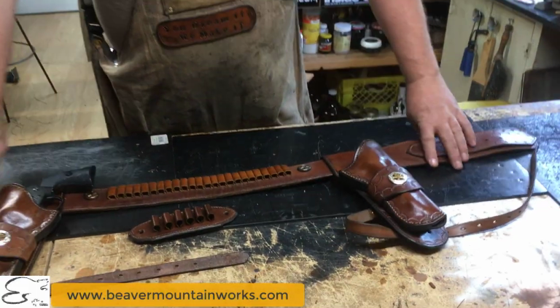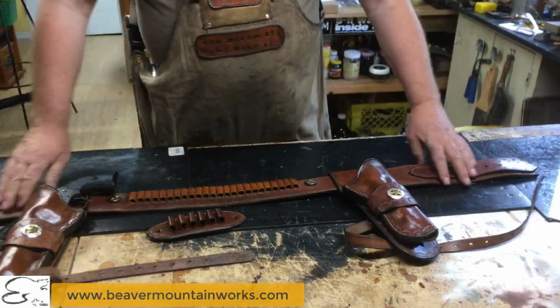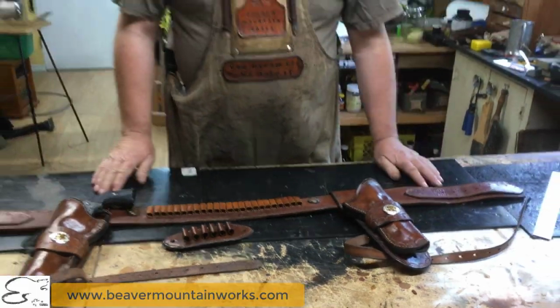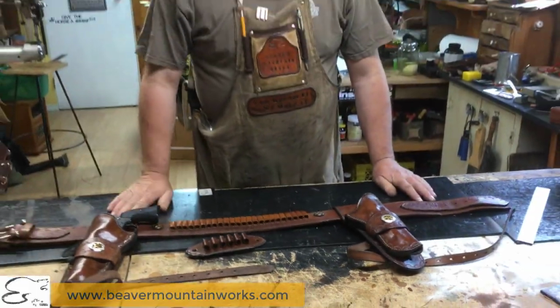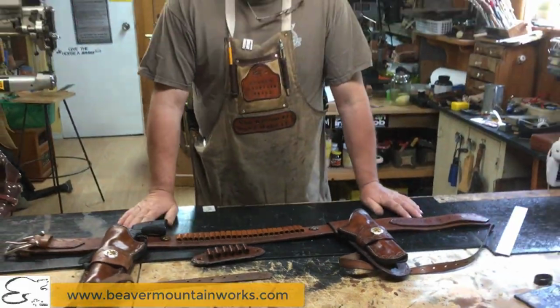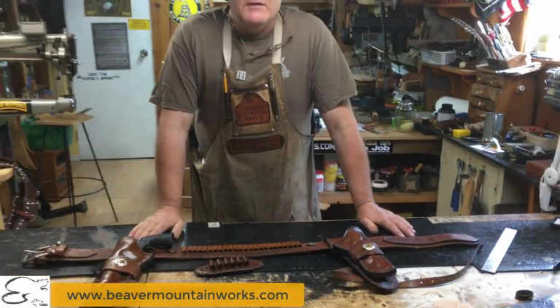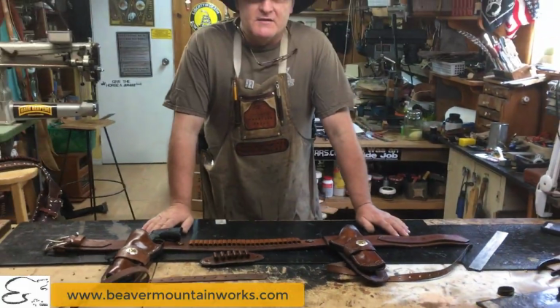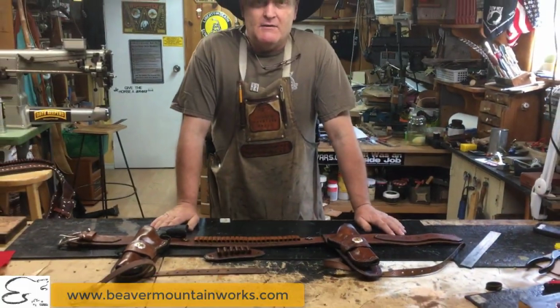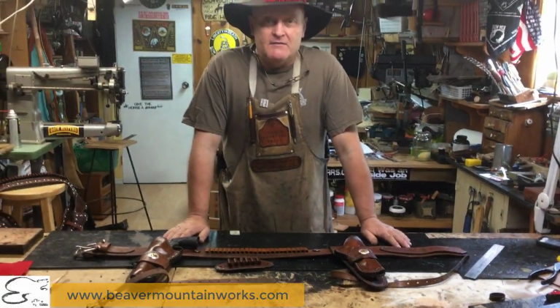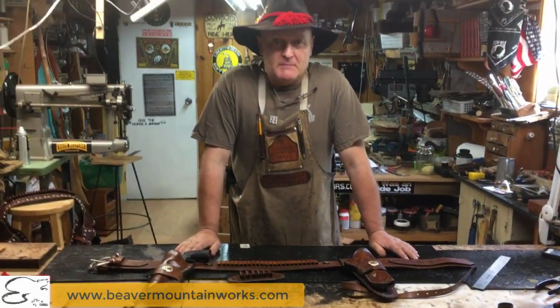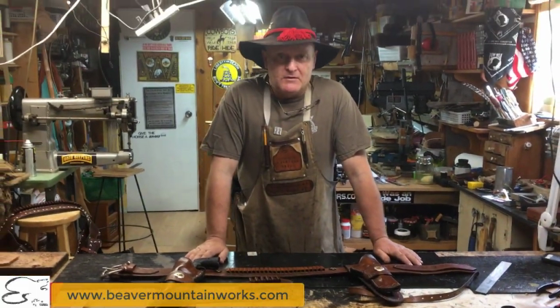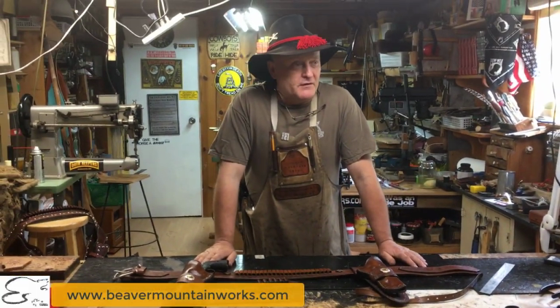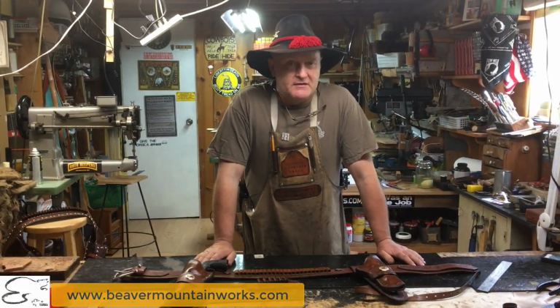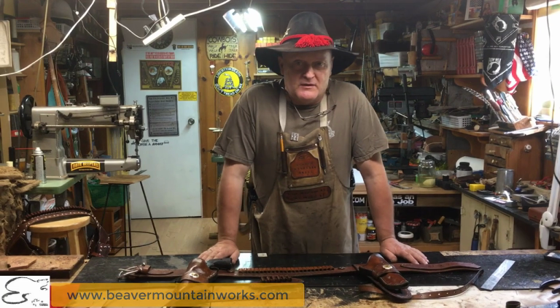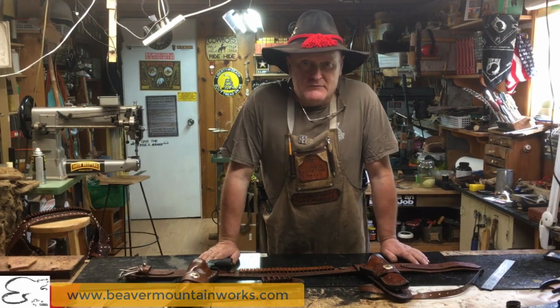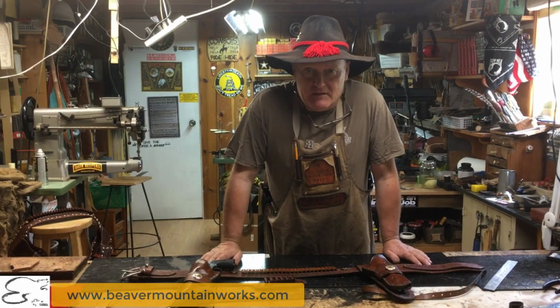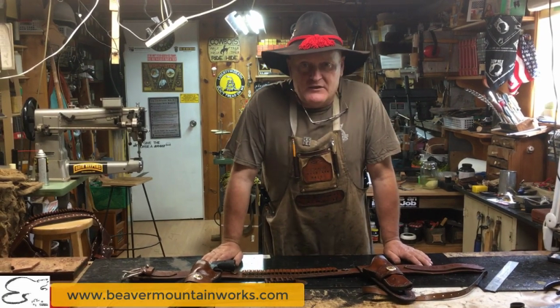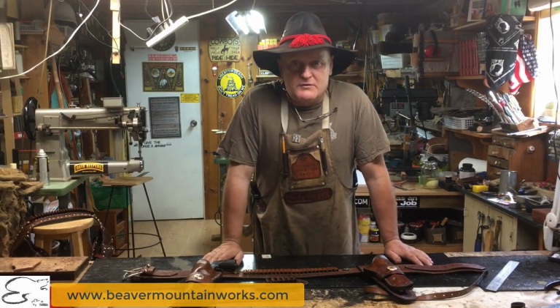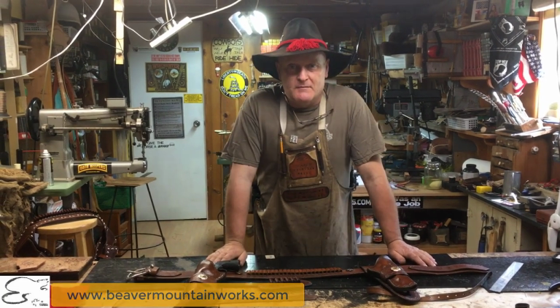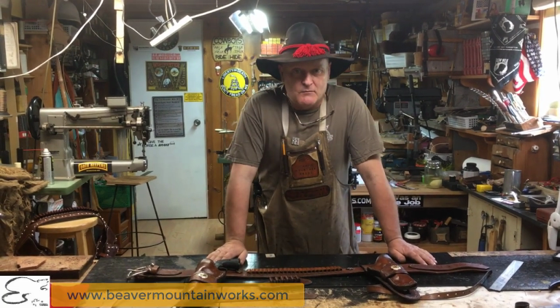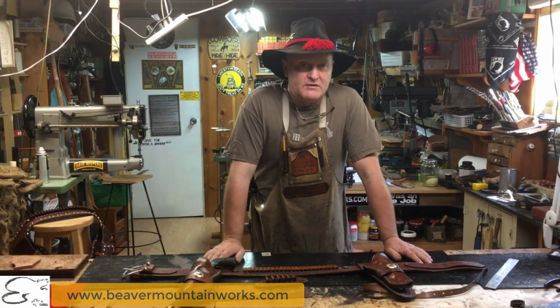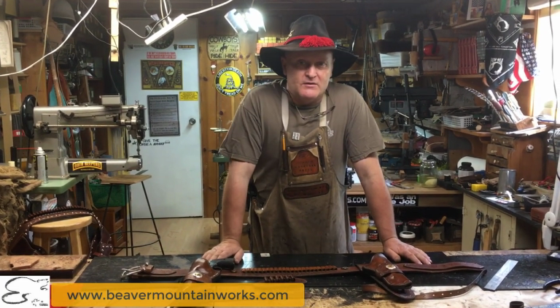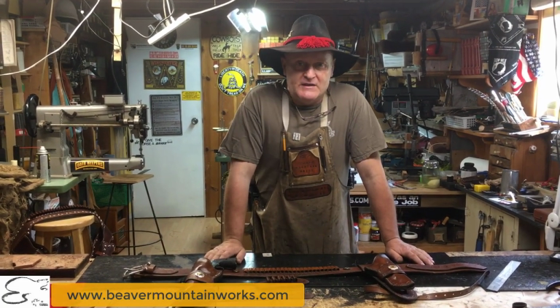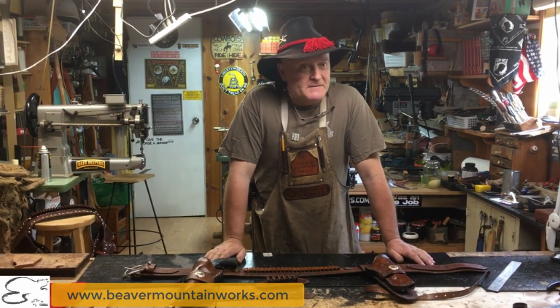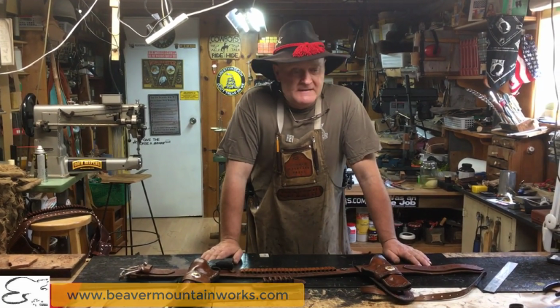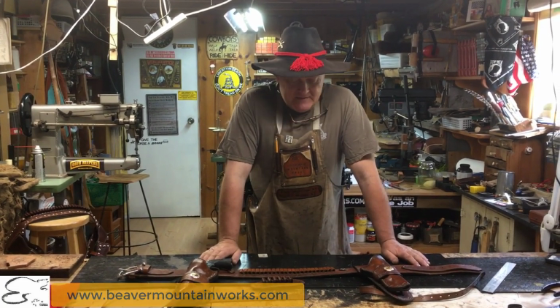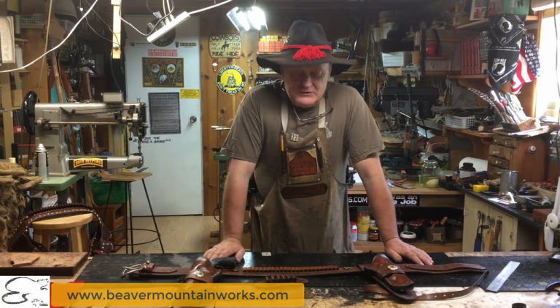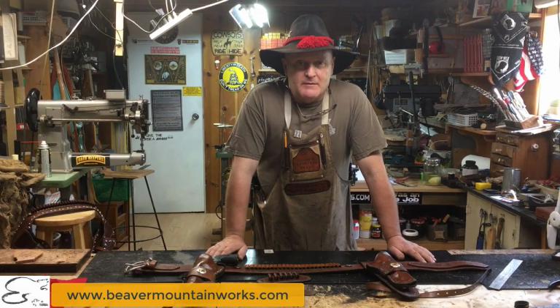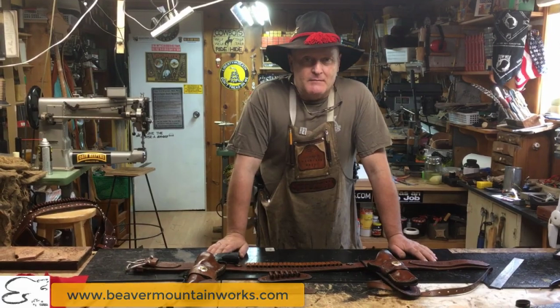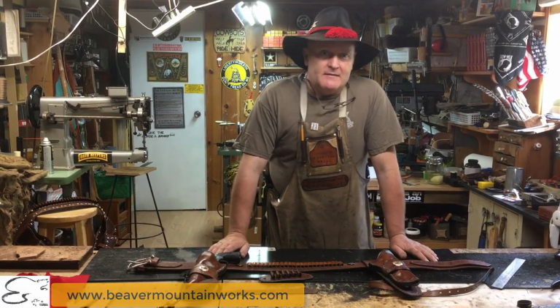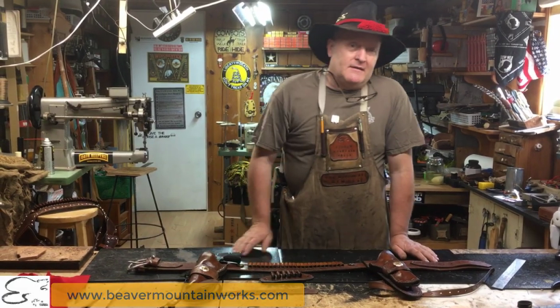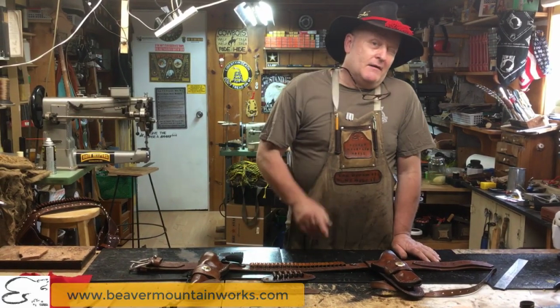So if this is something that you're looking for, give us a shout here at Beaver Mountain Works. Don't forget to subscribe — we really thank you folks for coming and watching all our videos. Take care now!